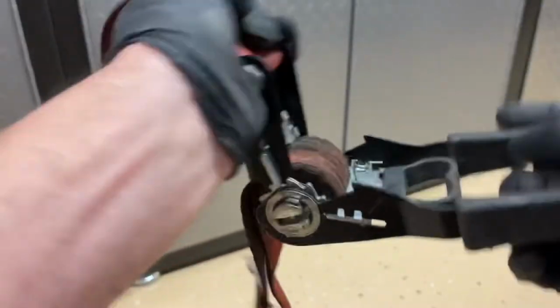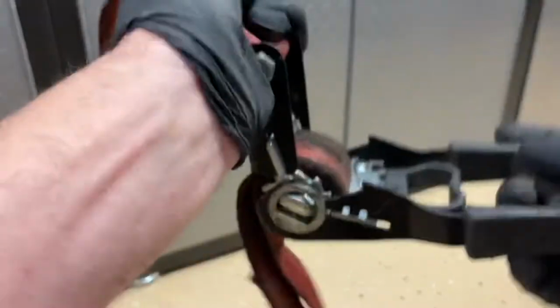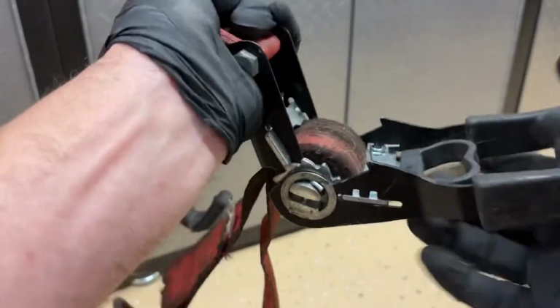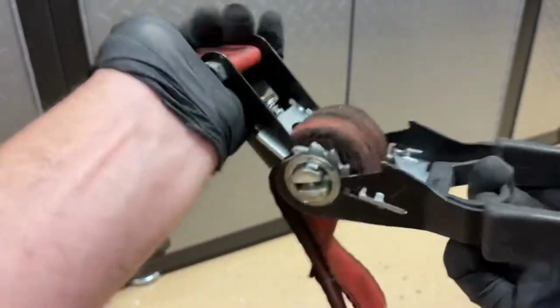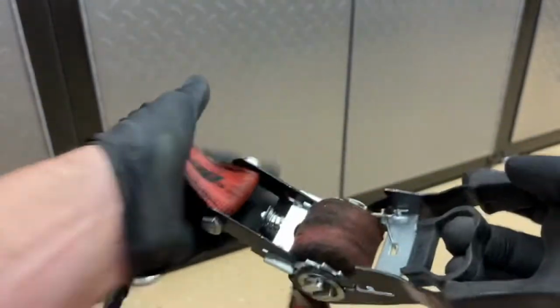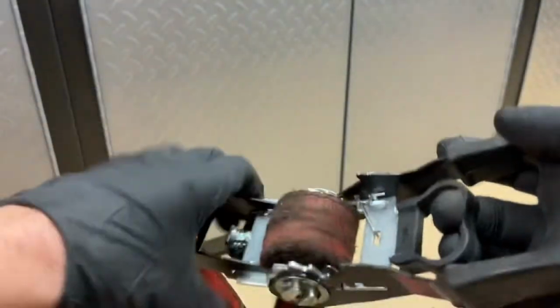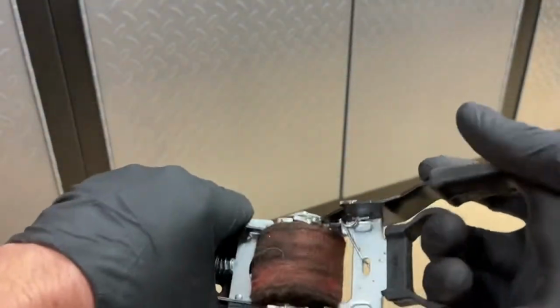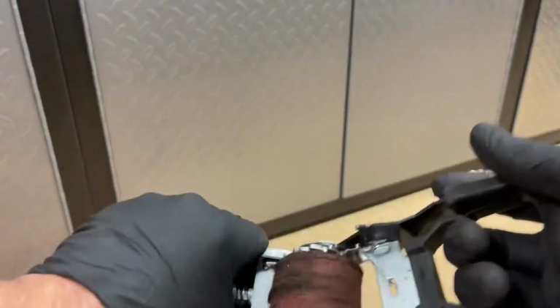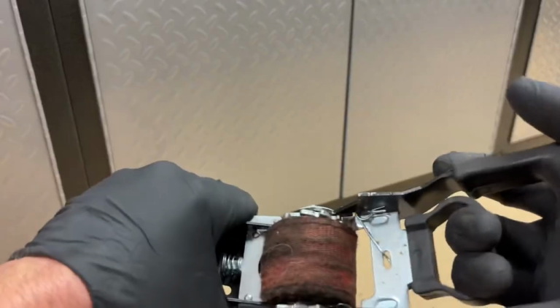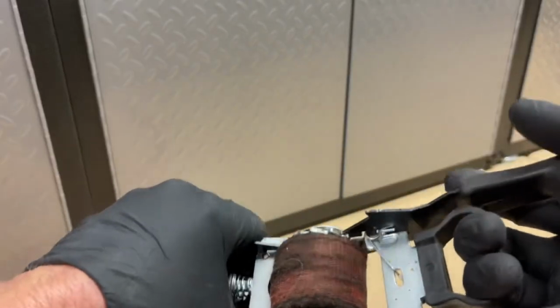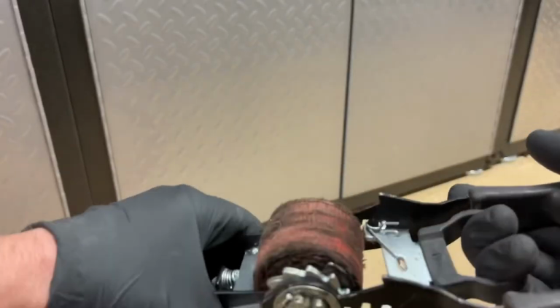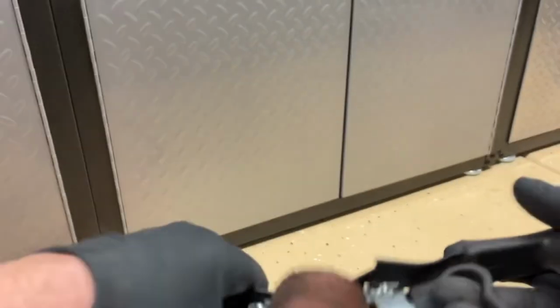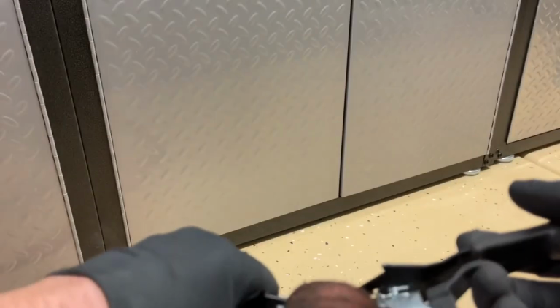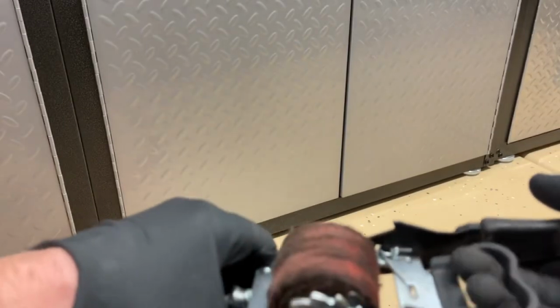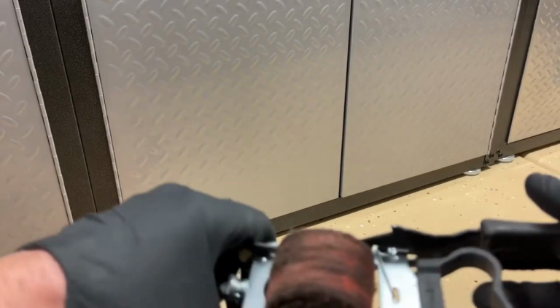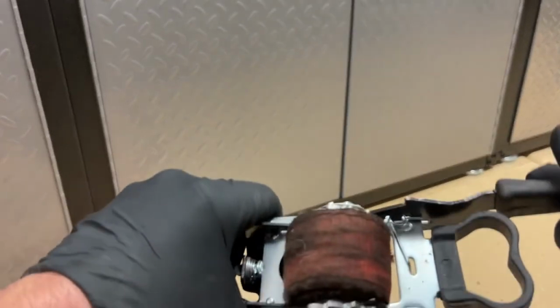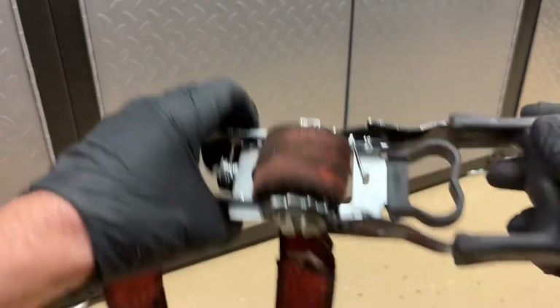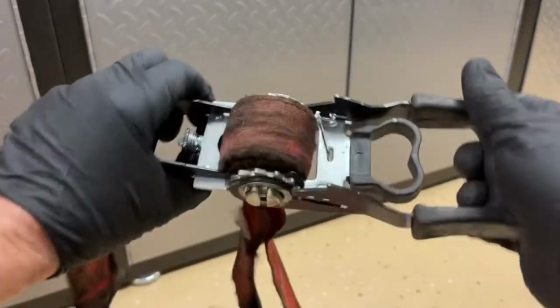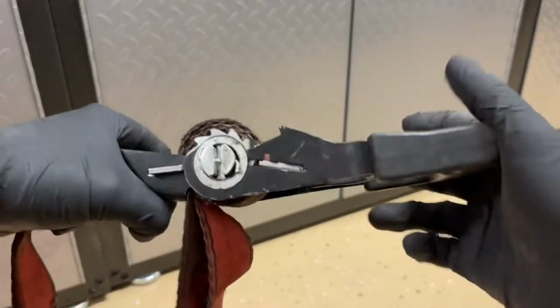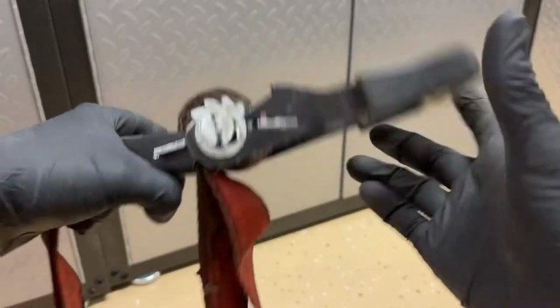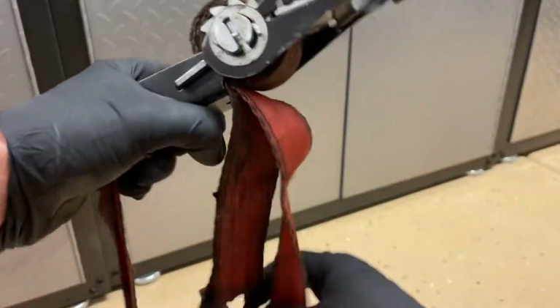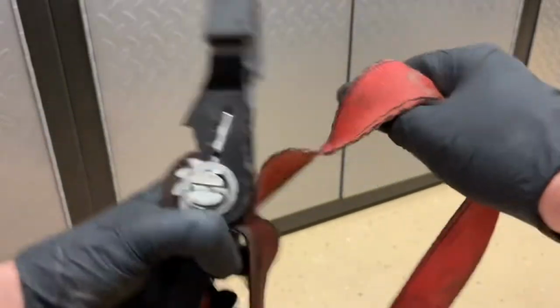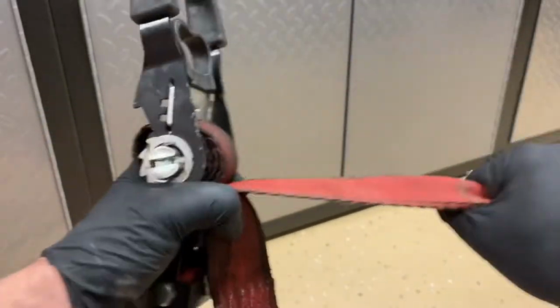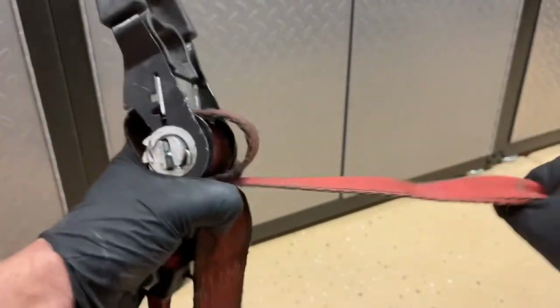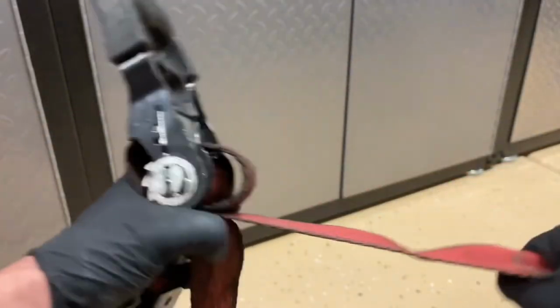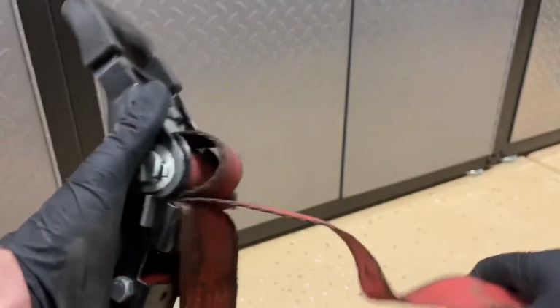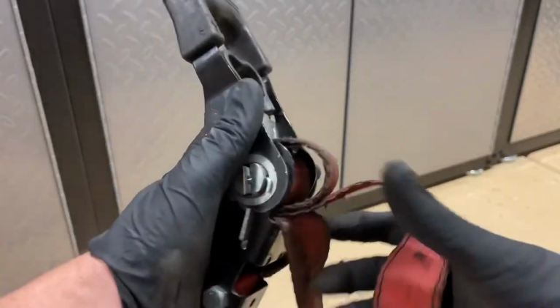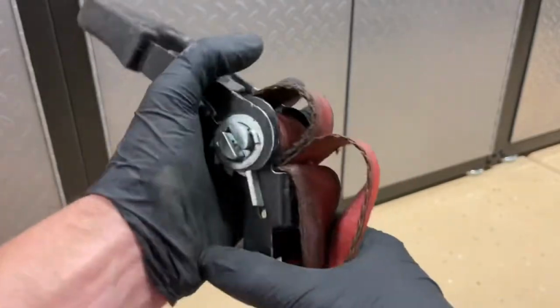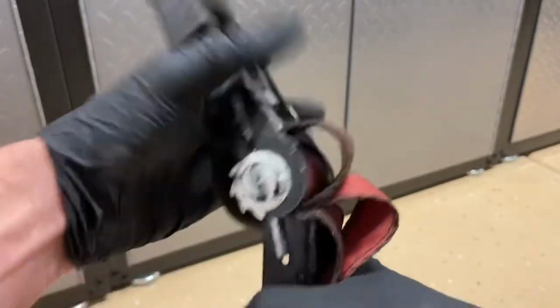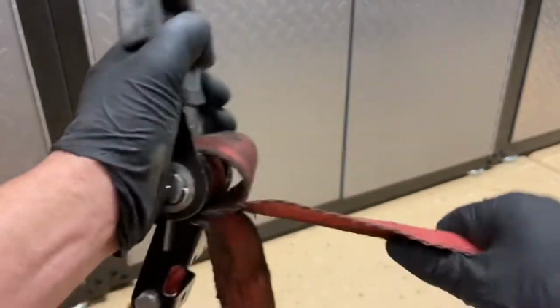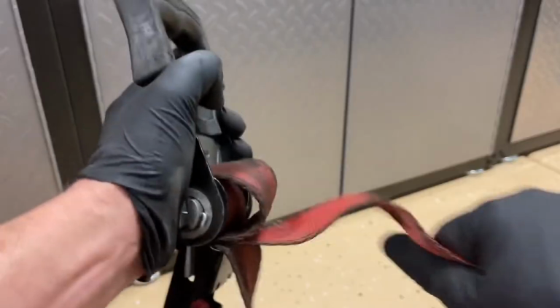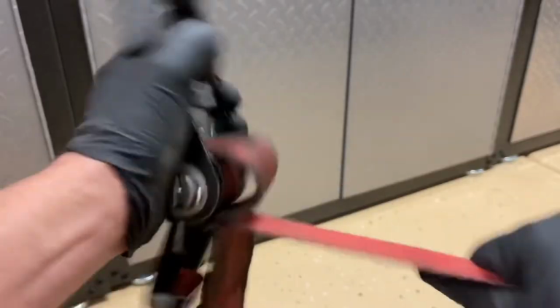So I'm going to bind it up real good to show you. This is probably the predicament you're in if you're watching the video. You put it flat and that's when you should be able to pull on that long end and have it unwind, but it won't because it's bunched up too much.